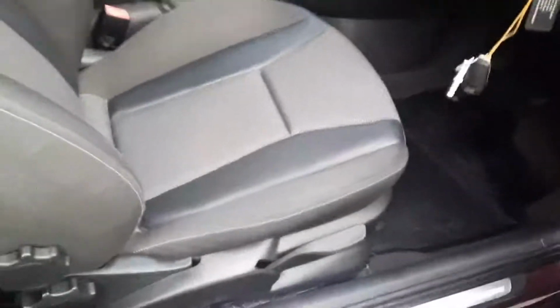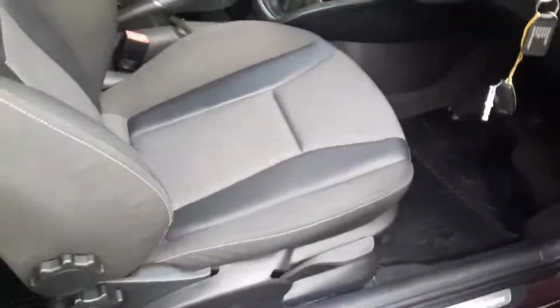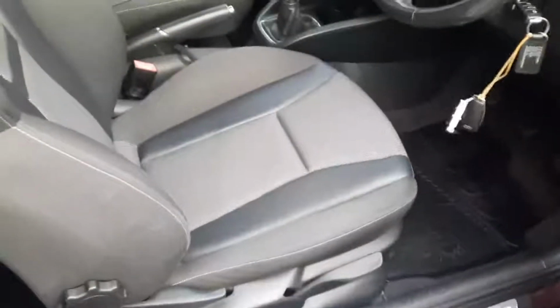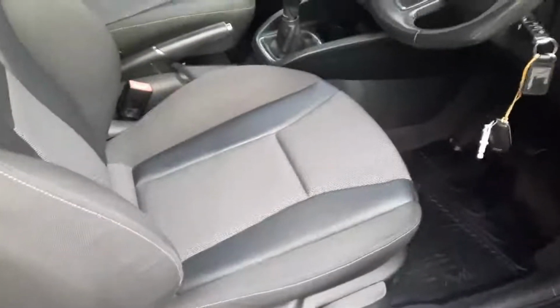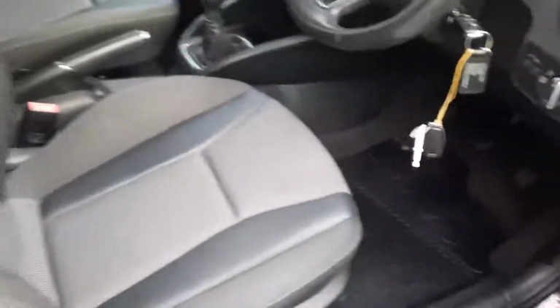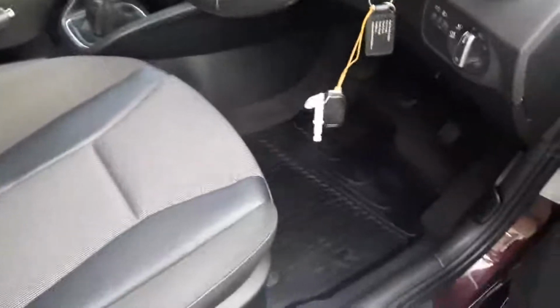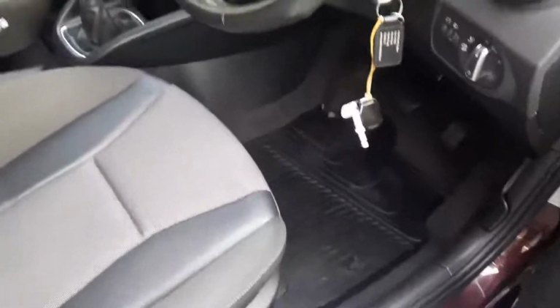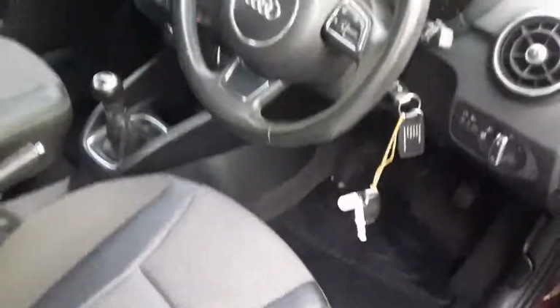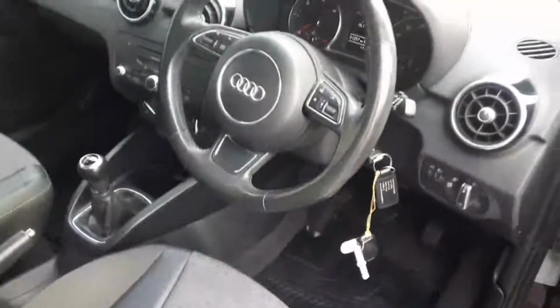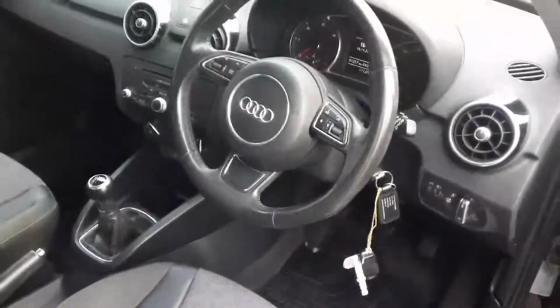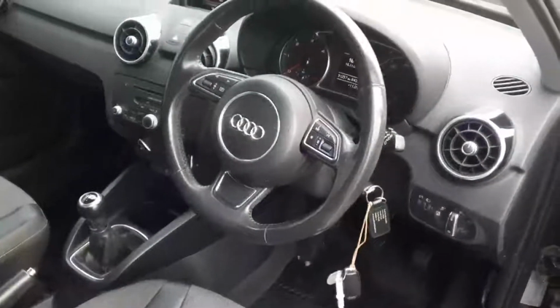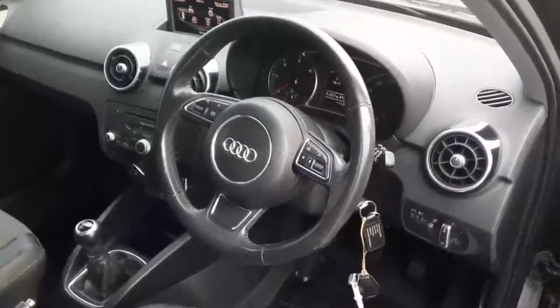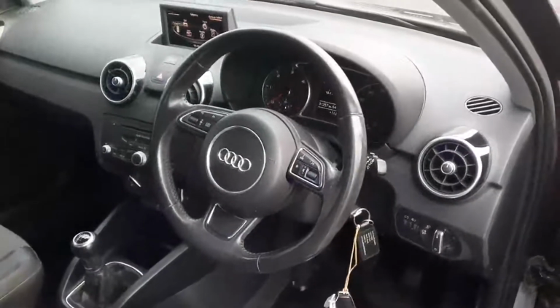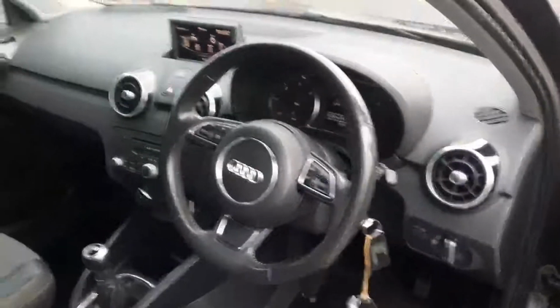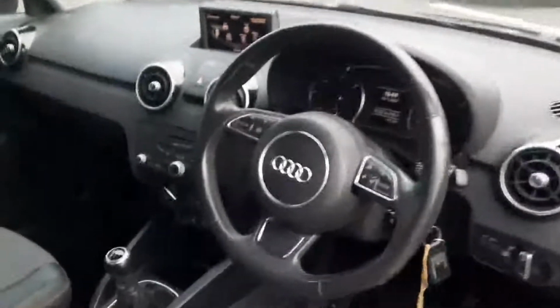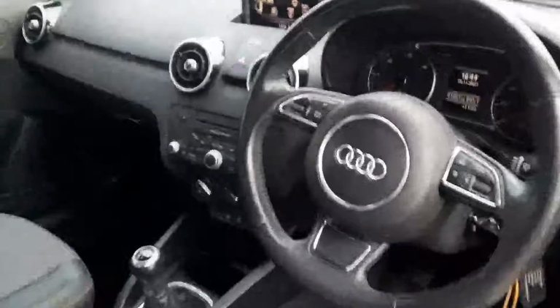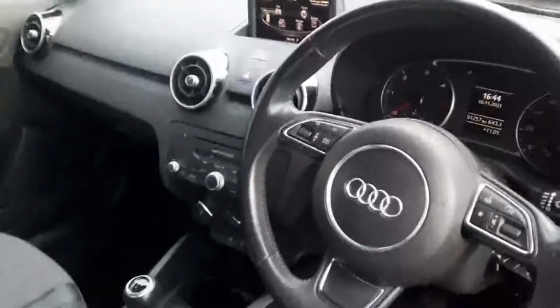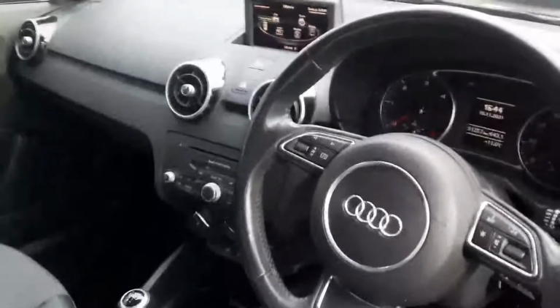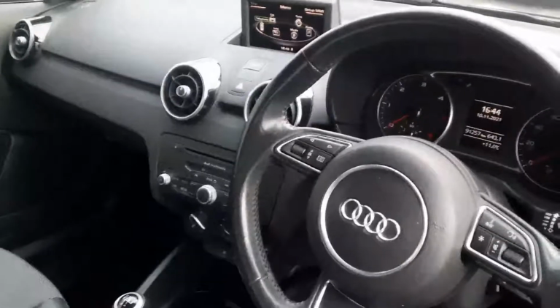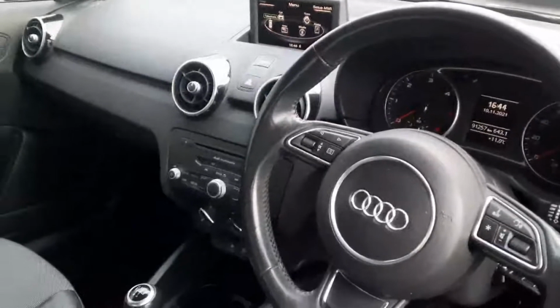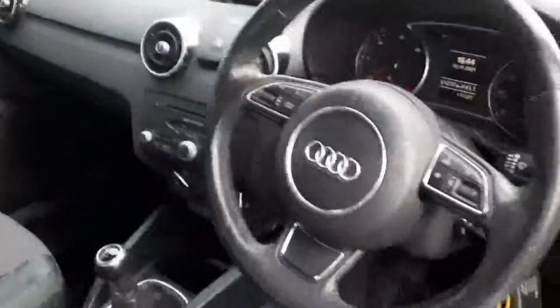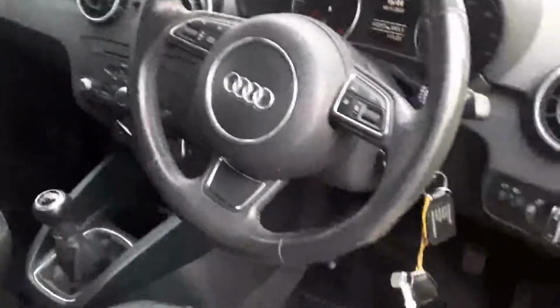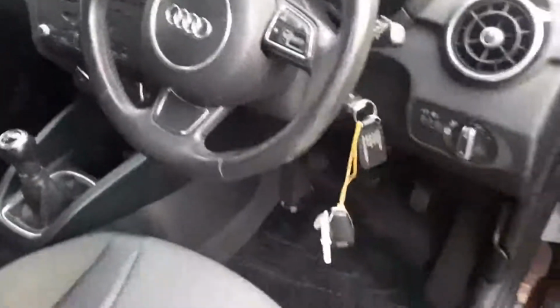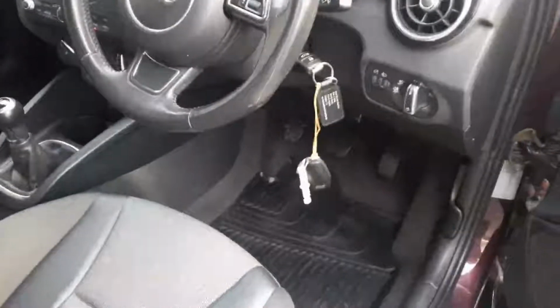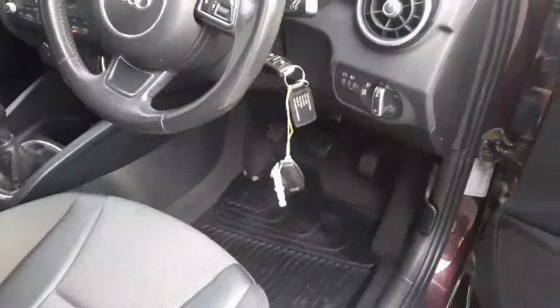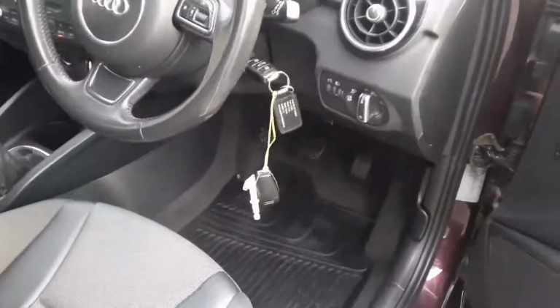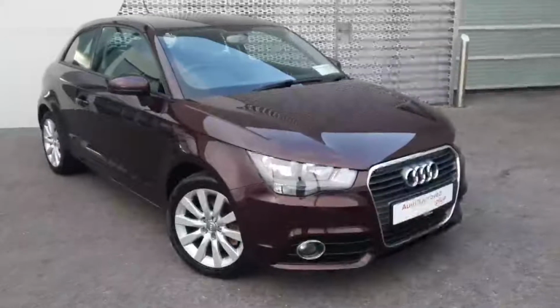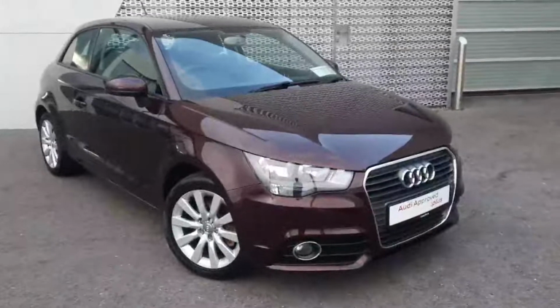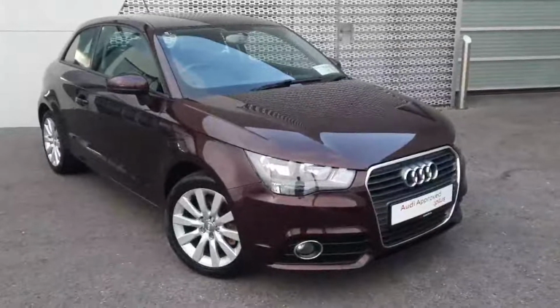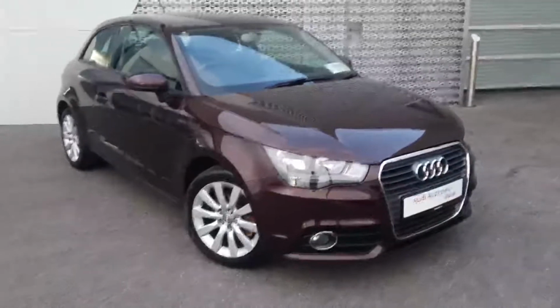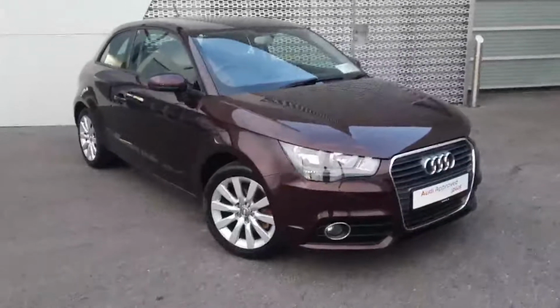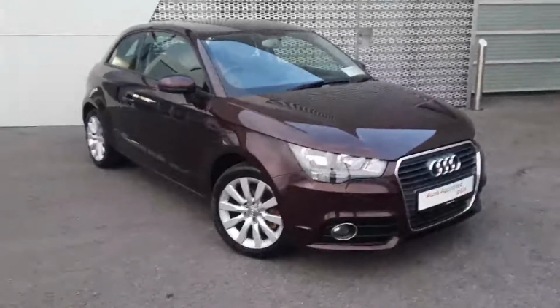You have the upgraded lumbar sport seats, a three-spoke leather multifunctional steering wheel, and Bluetooth phone and music setup. Finishing up, the Audi A1 also comes with rubber mats.